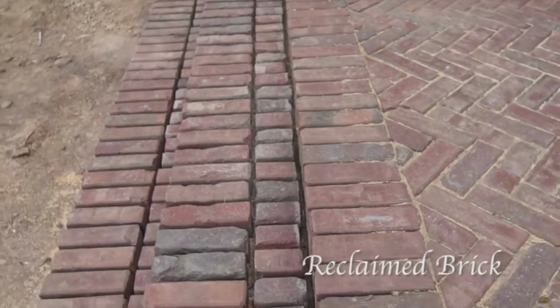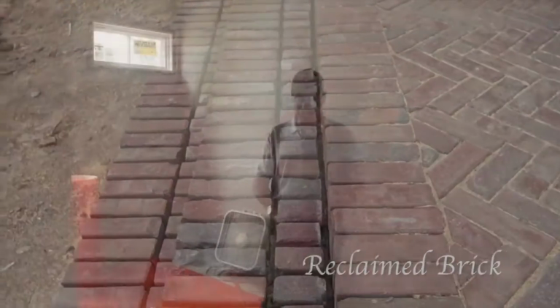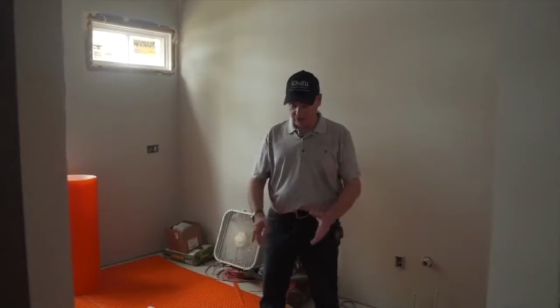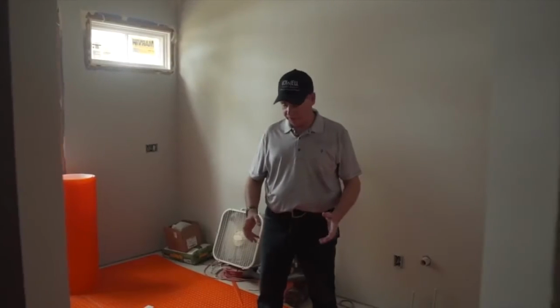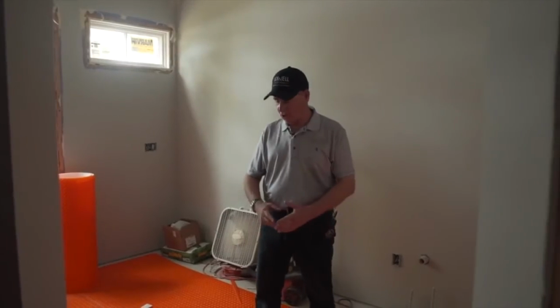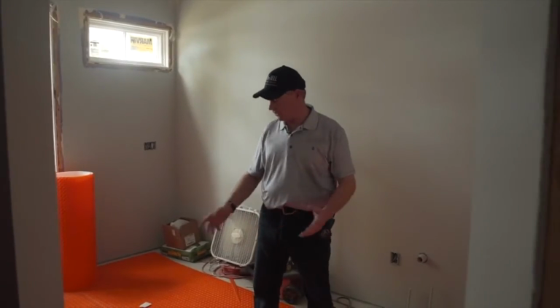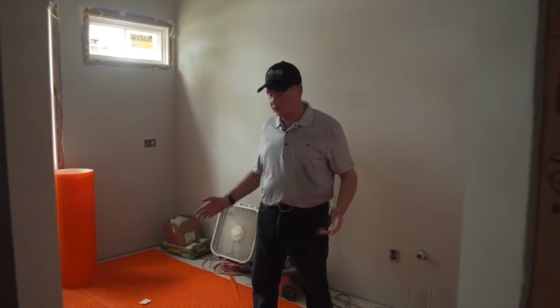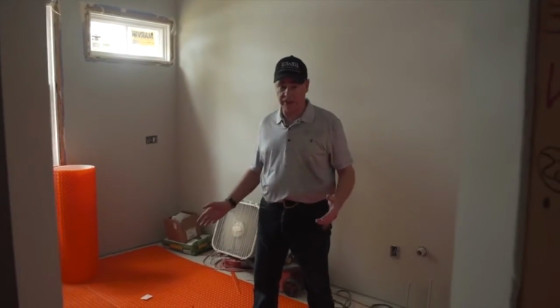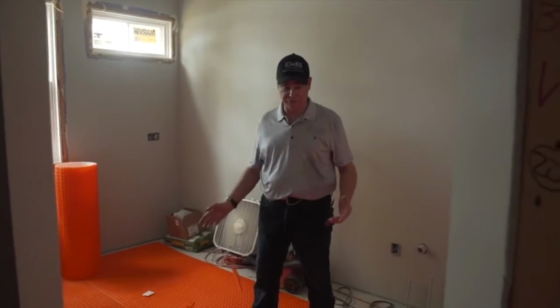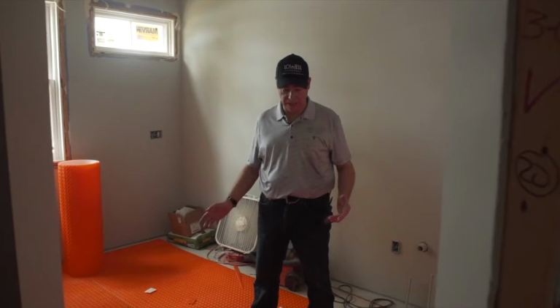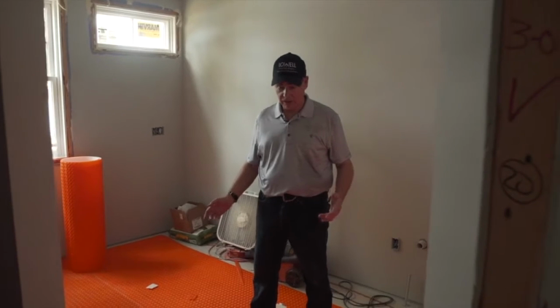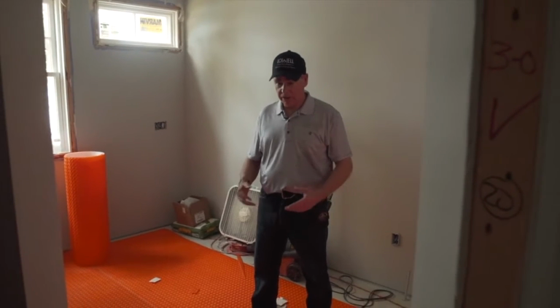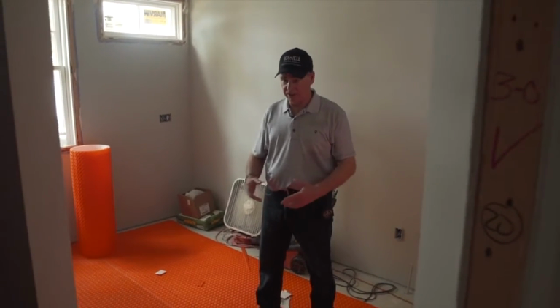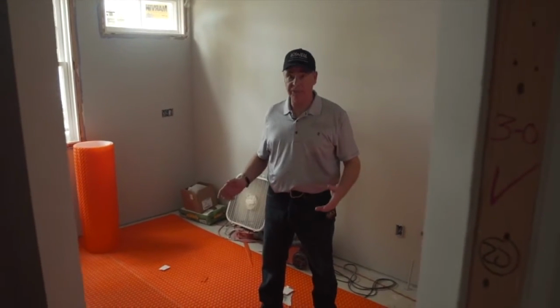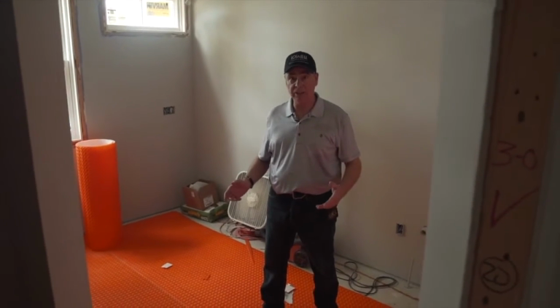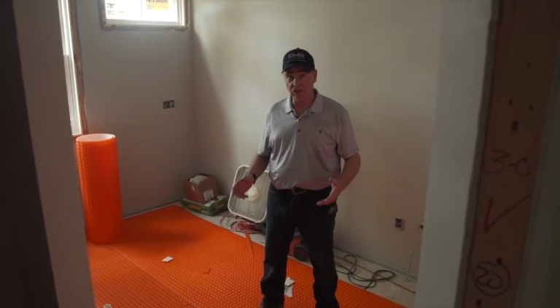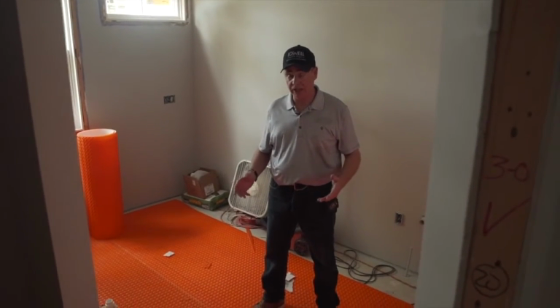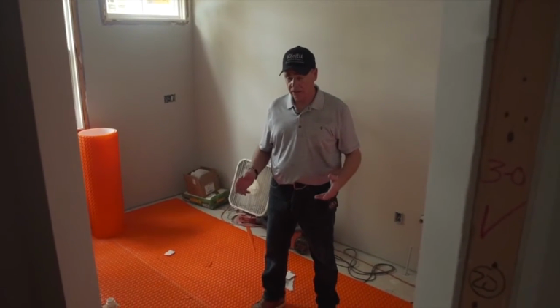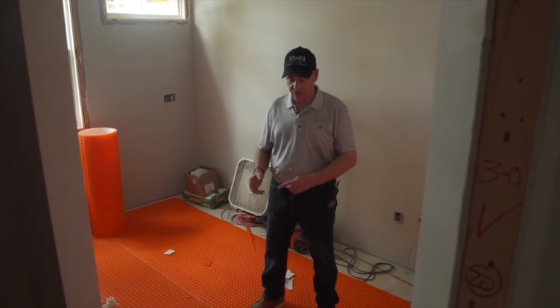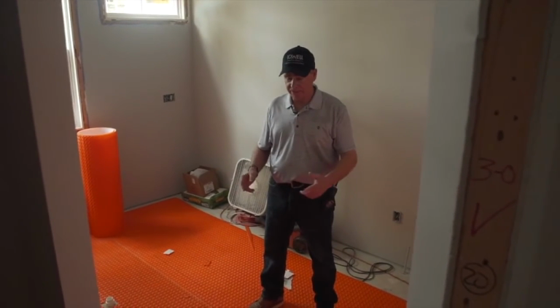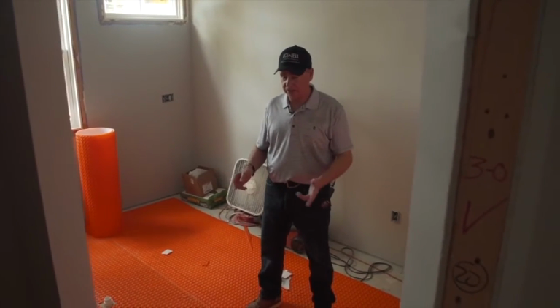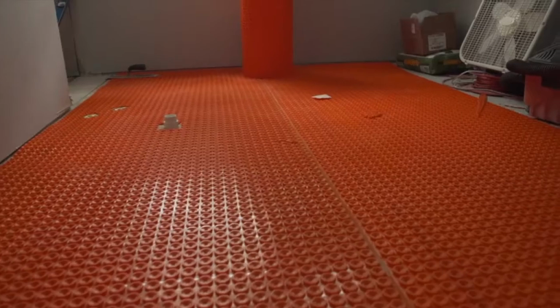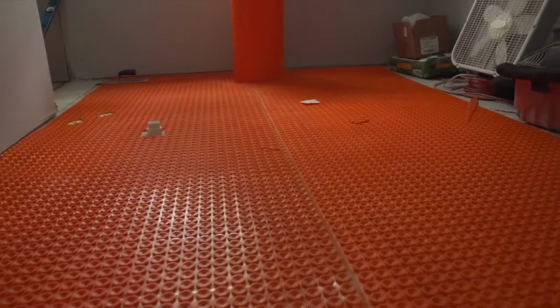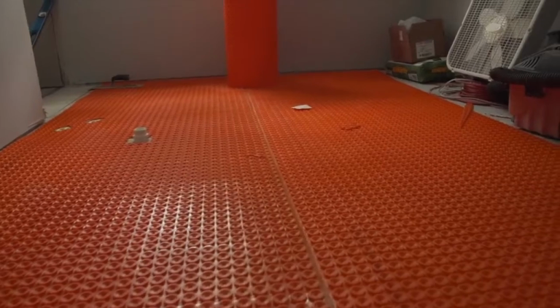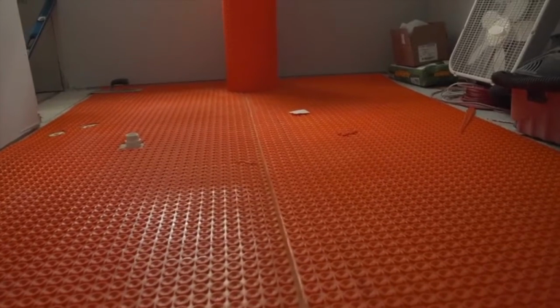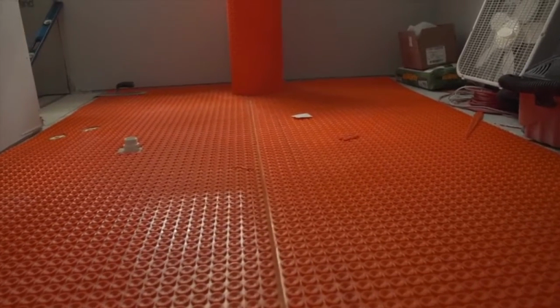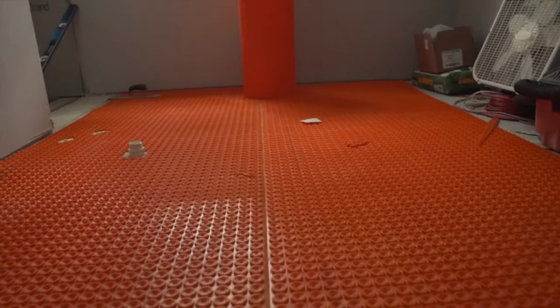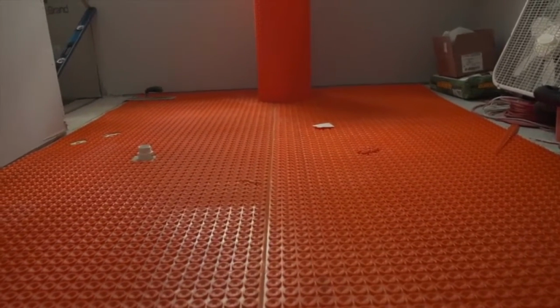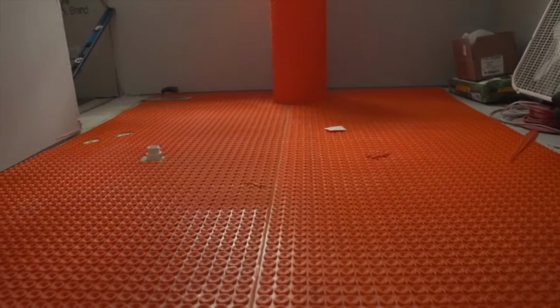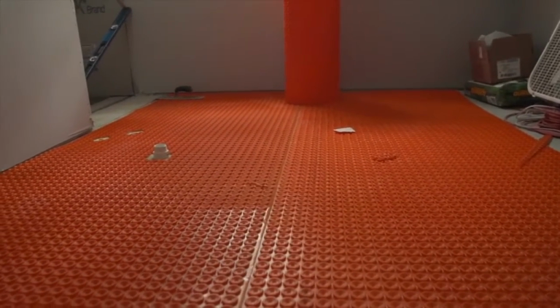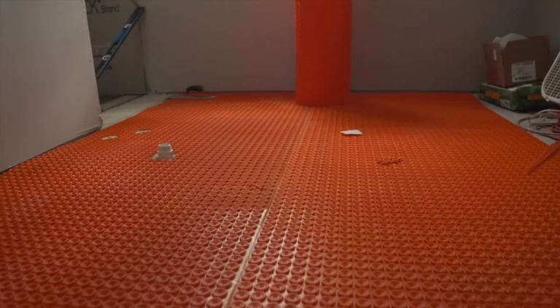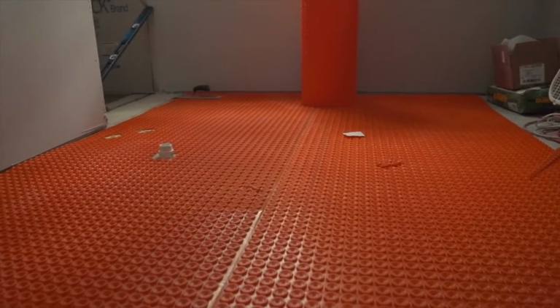Here you'll see the first process of starting our electric floor mat. This underlayment is all set to weave the electric flooring throughout it — just a great feature and standard on all of our homes.